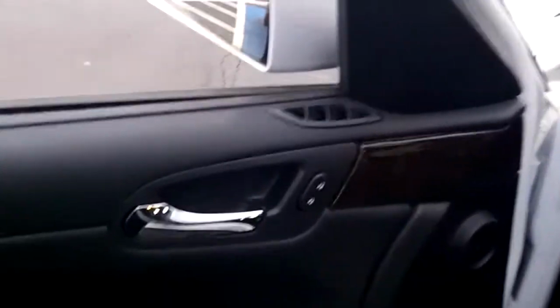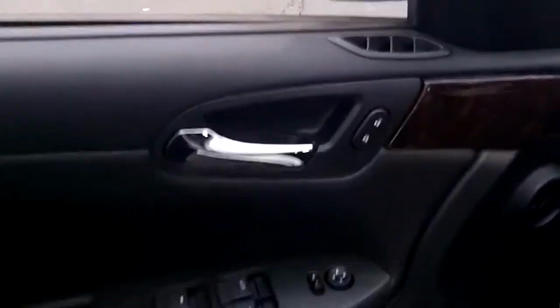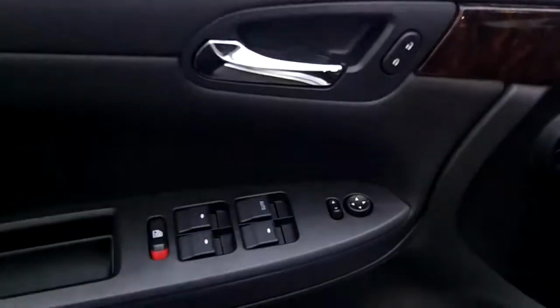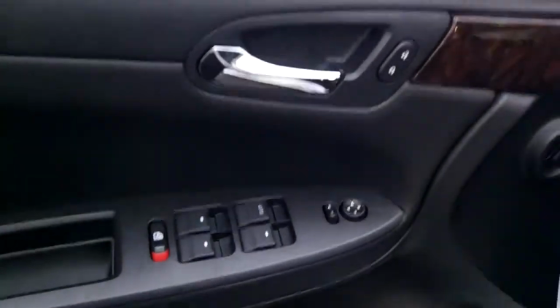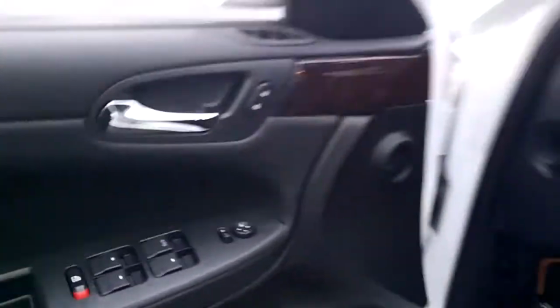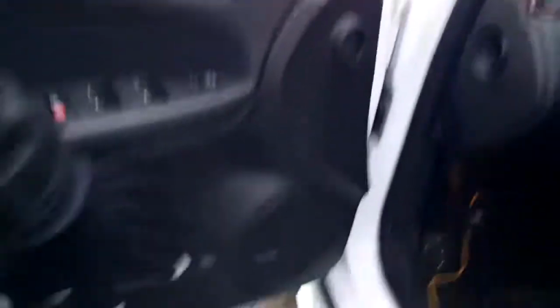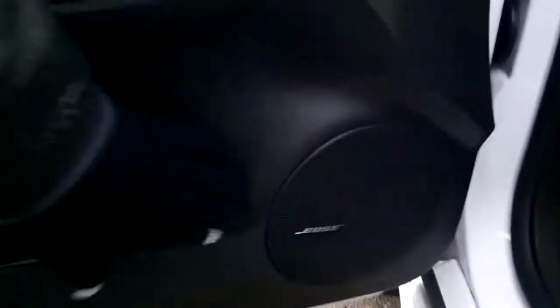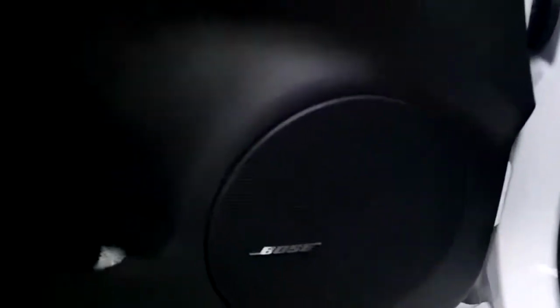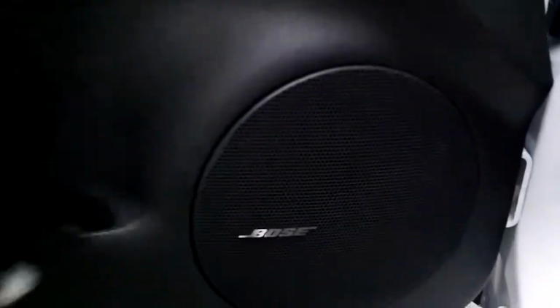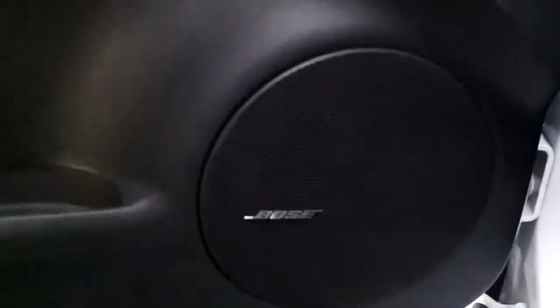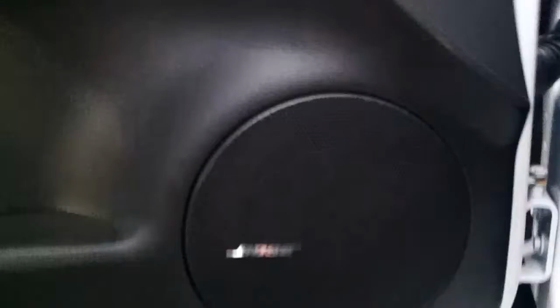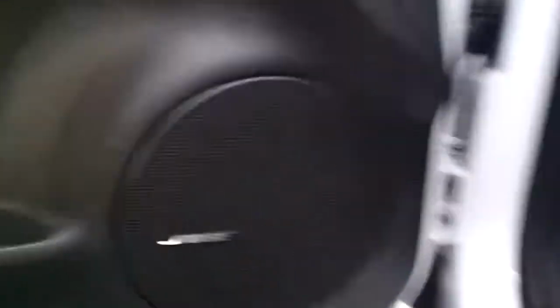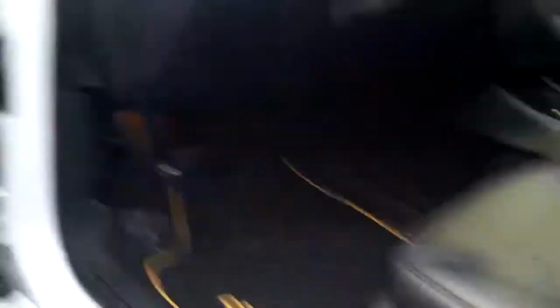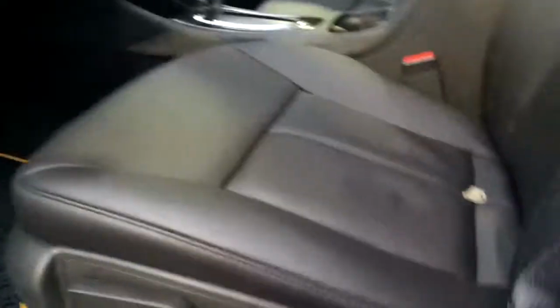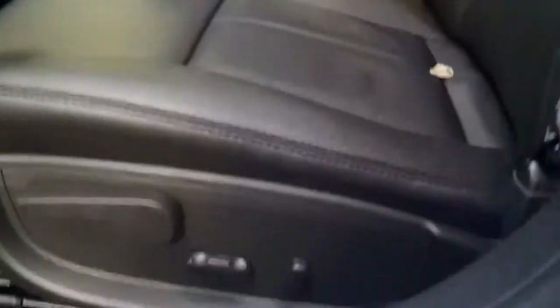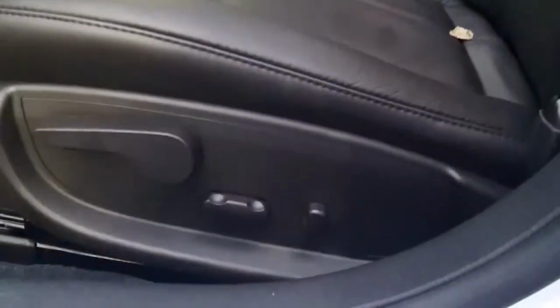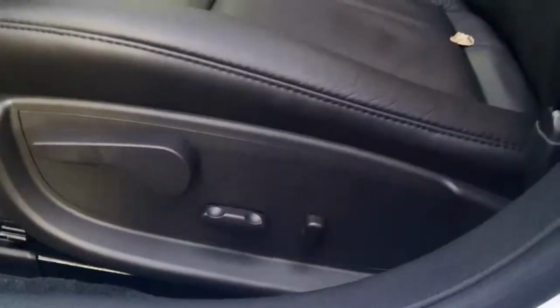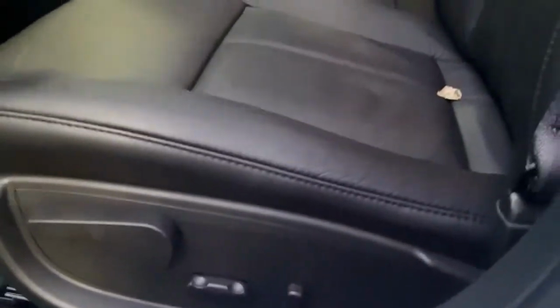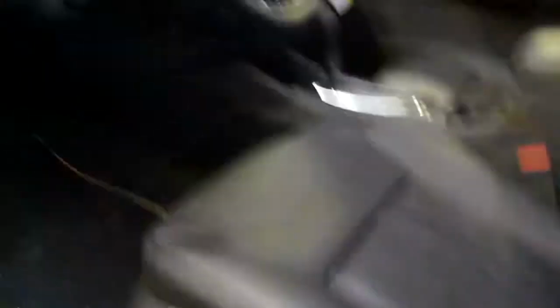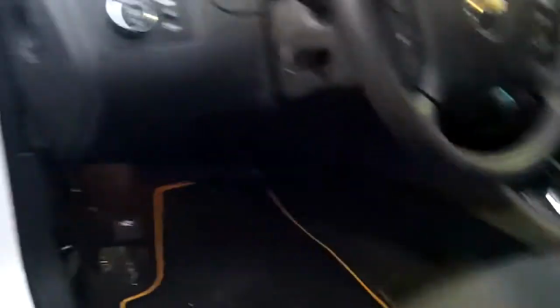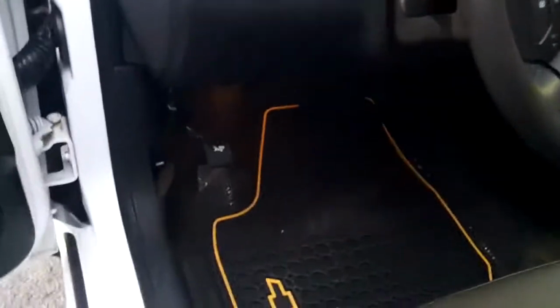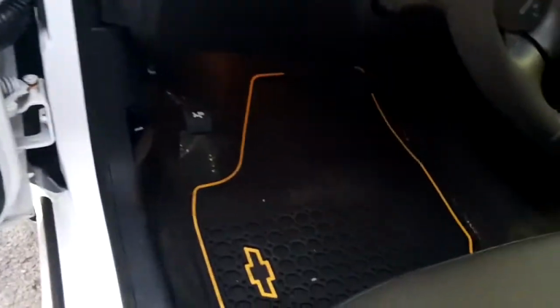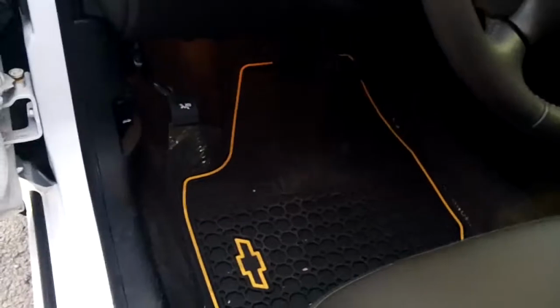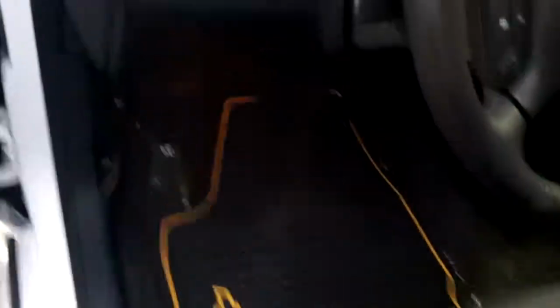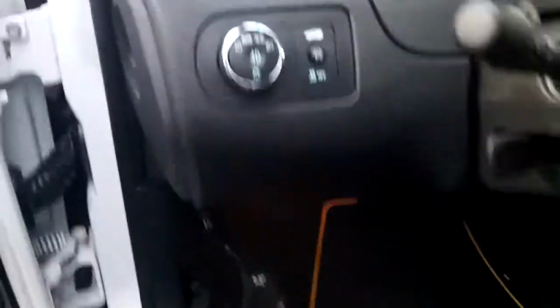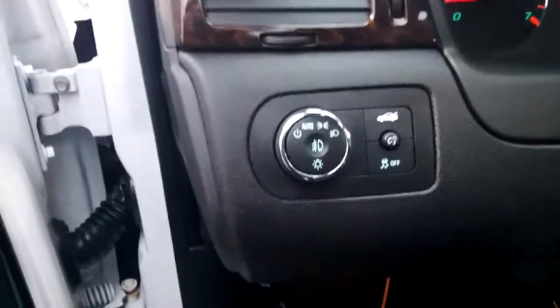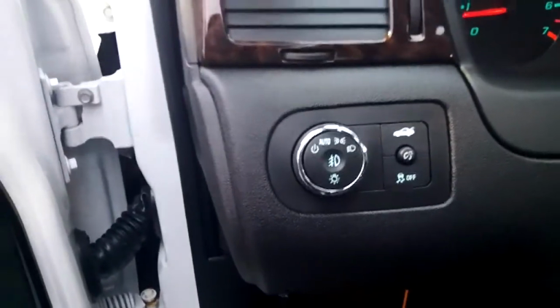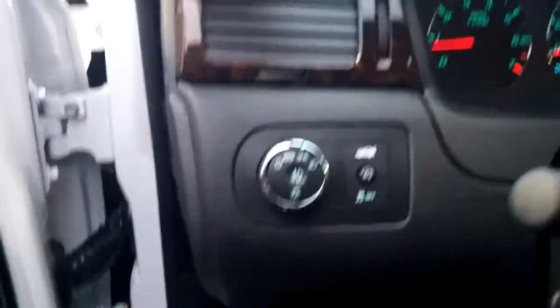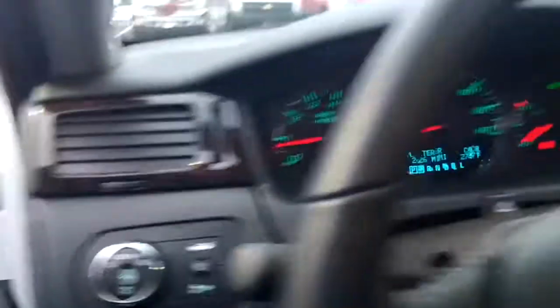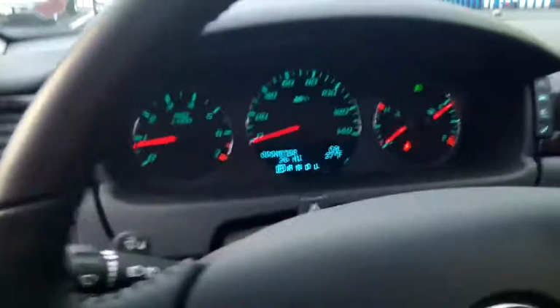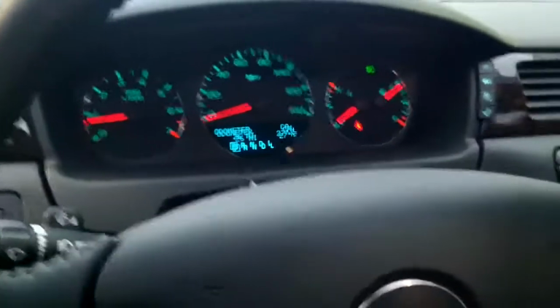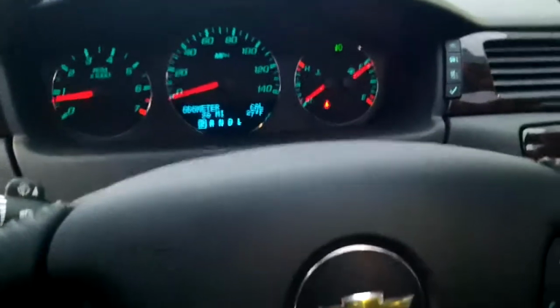It's got power windows, lots of mirrors of course. This one does have the Bose audio system. Eight-way power adjustable driver seat with an extra lever there that does some other stuff — I don't even know what that is. It has custom floor mats with the Chevy symbol on there, they look great. Fog lights, as I mentioned, and automatic headlights.